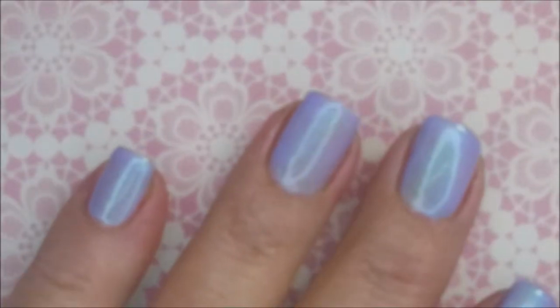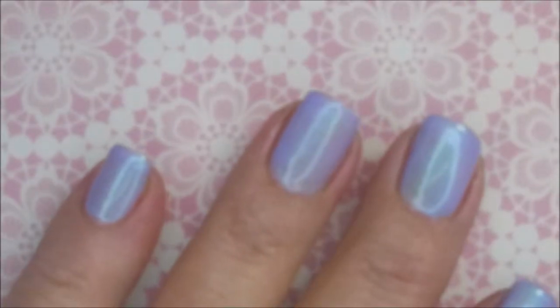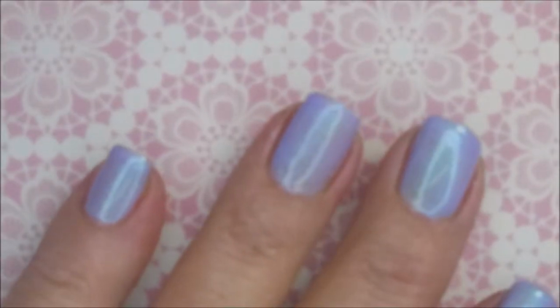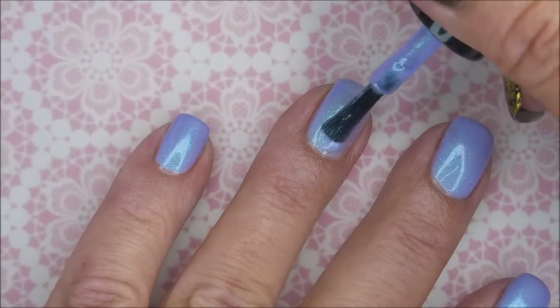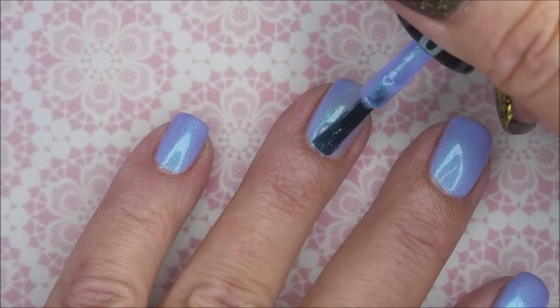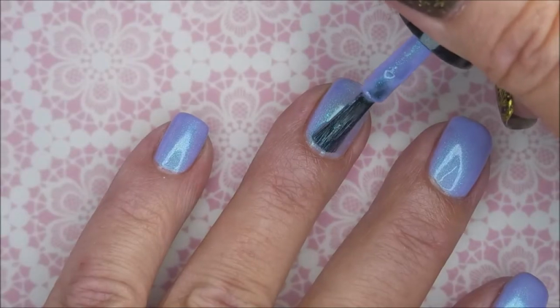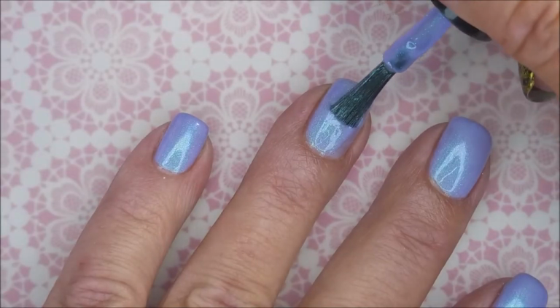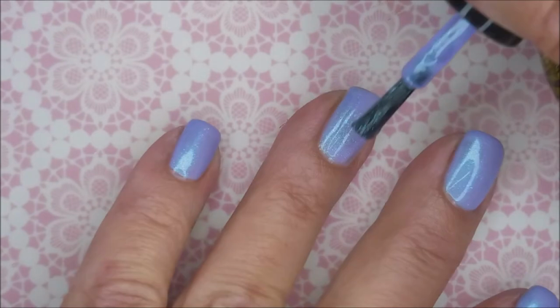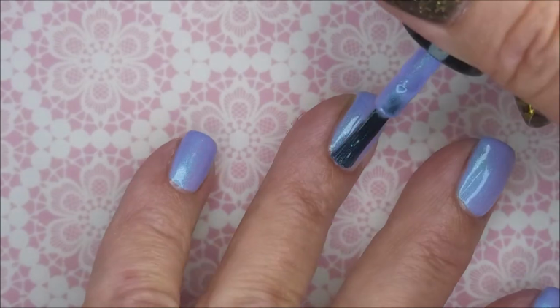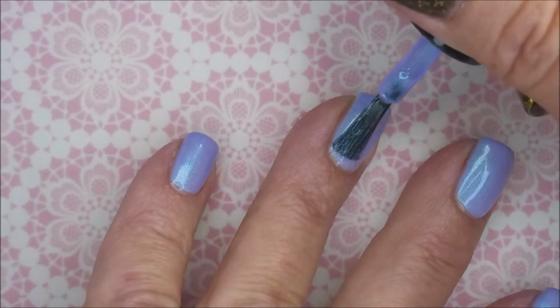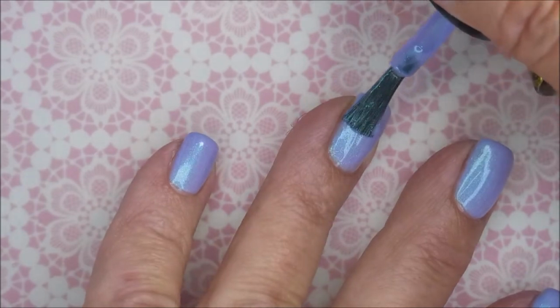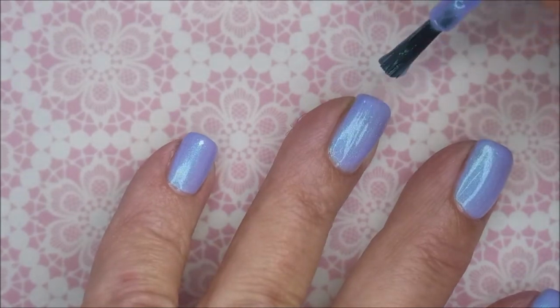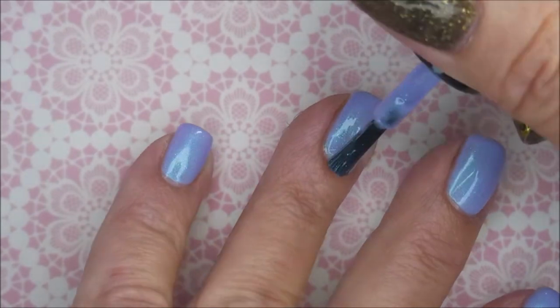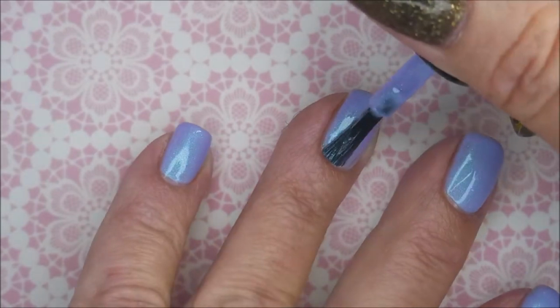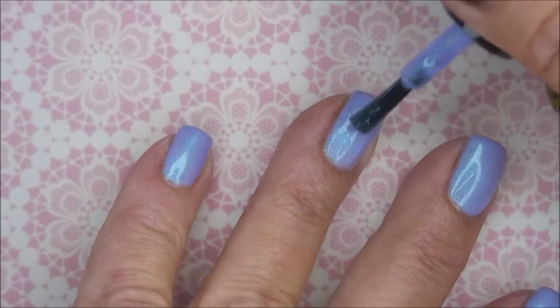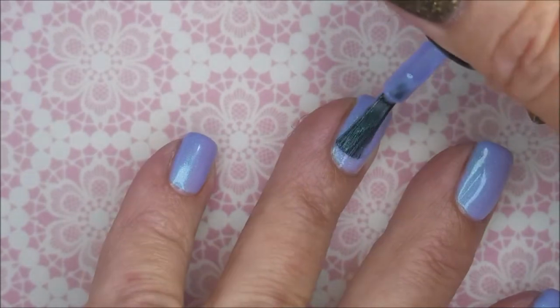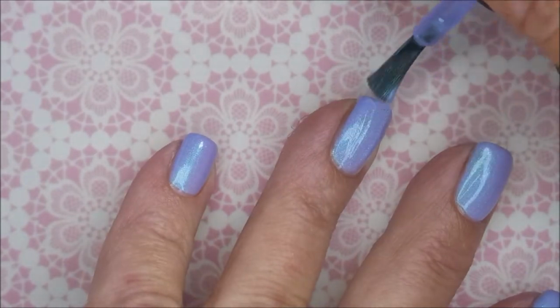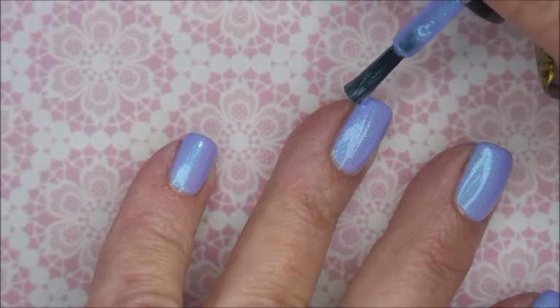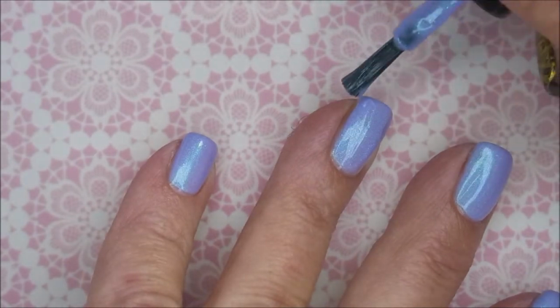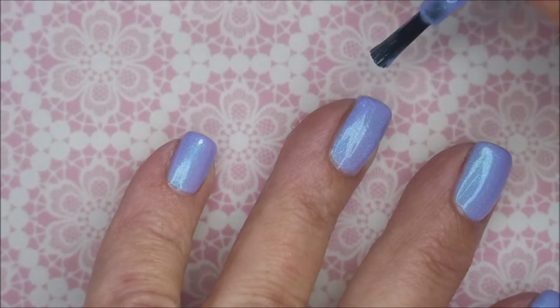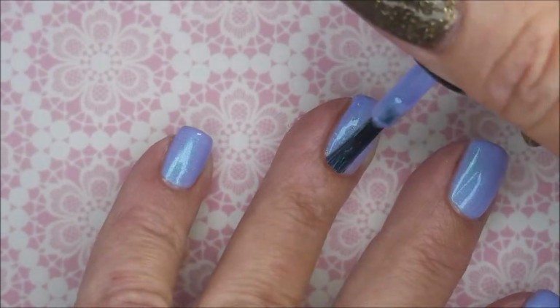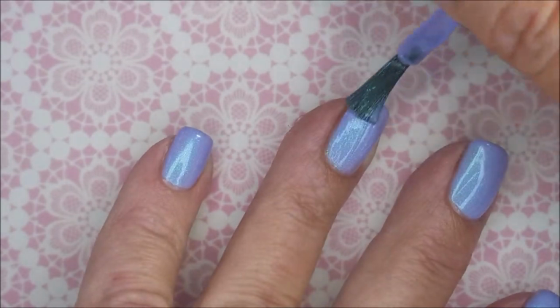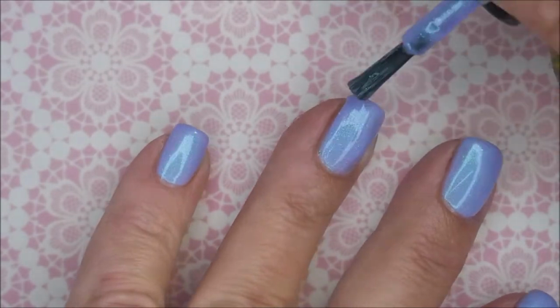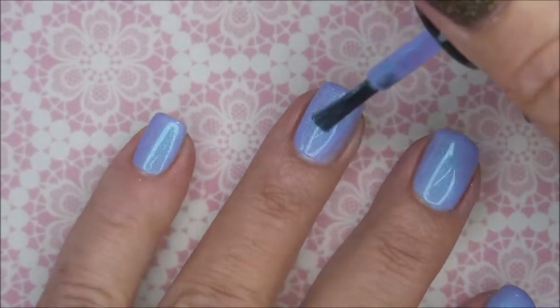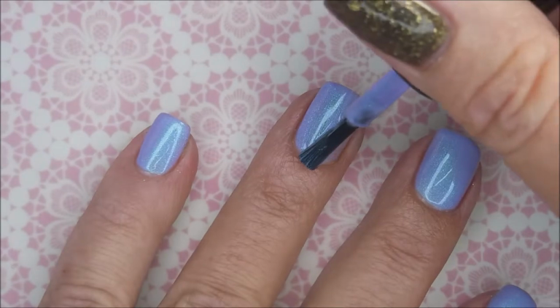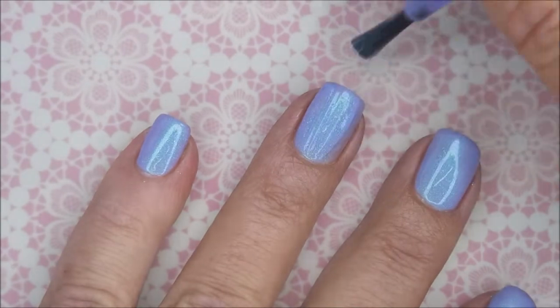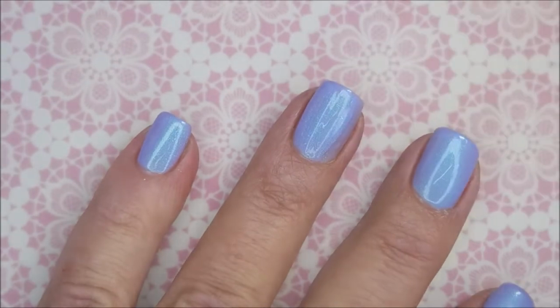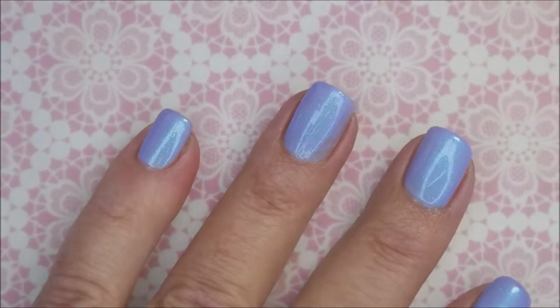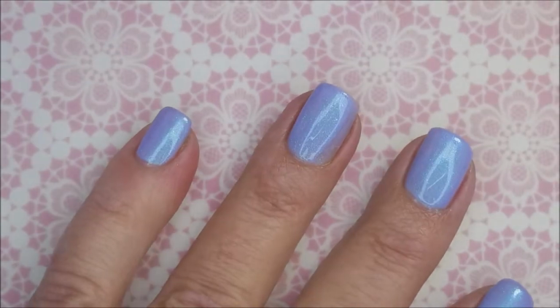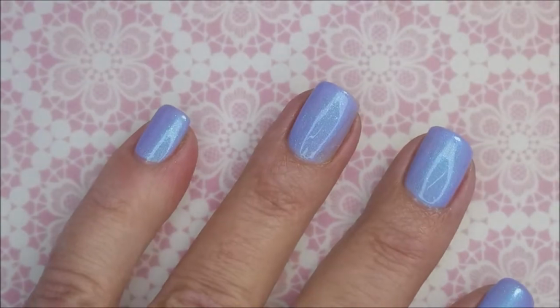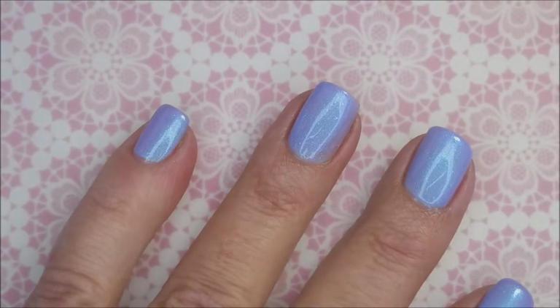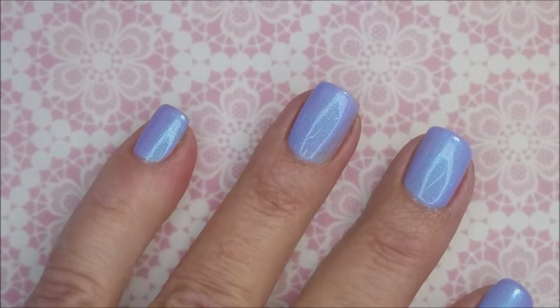It's gorgeous. I'm going to go in with my second coat and that's going to bring it to full opacity for me. It's just so pretty.